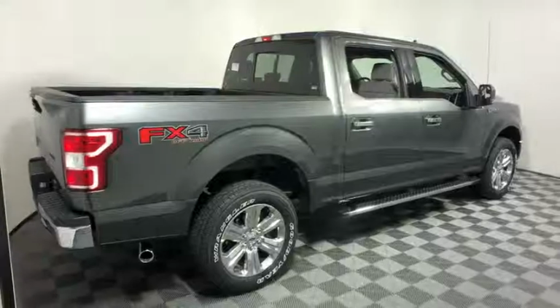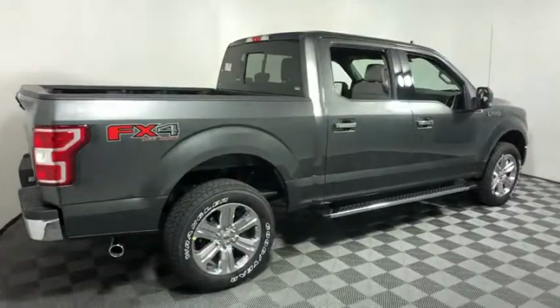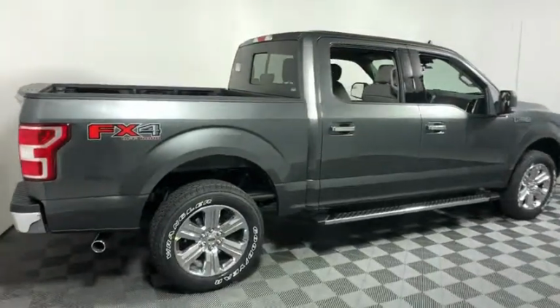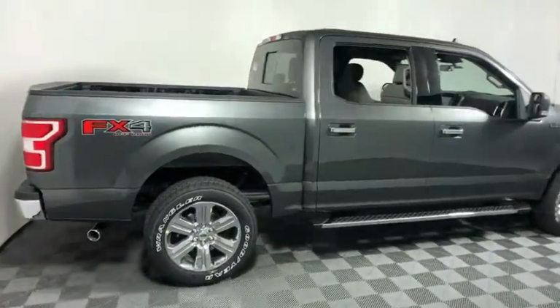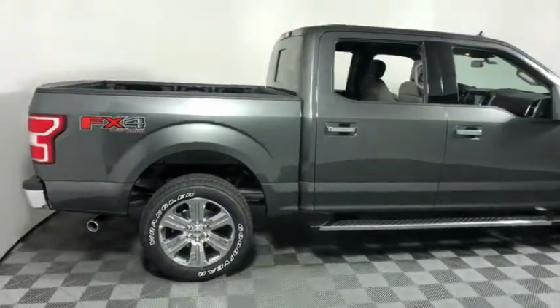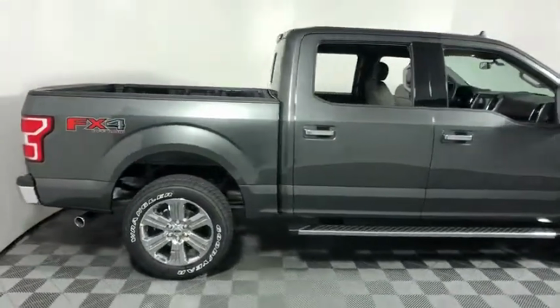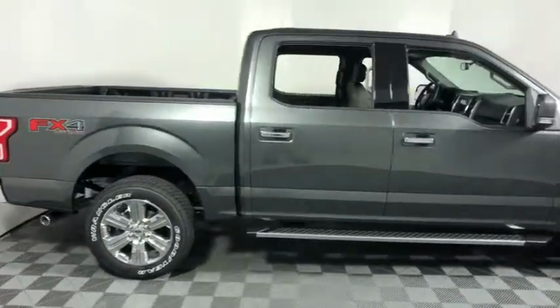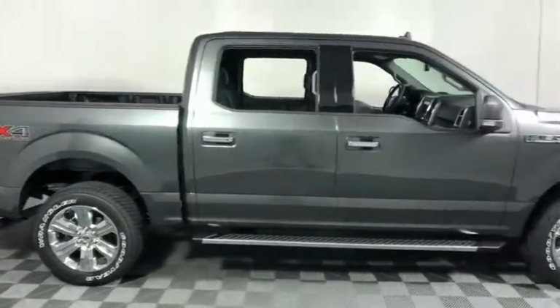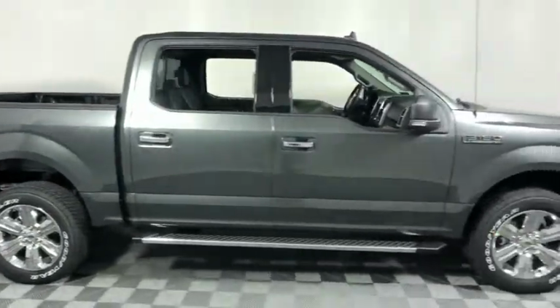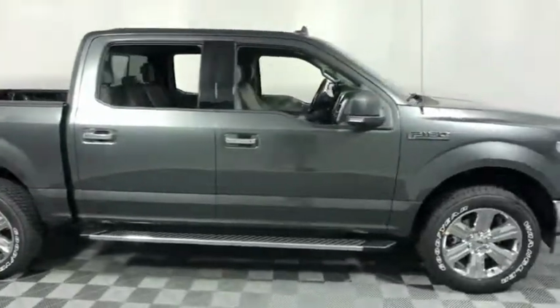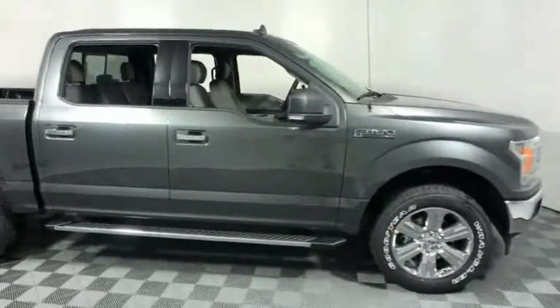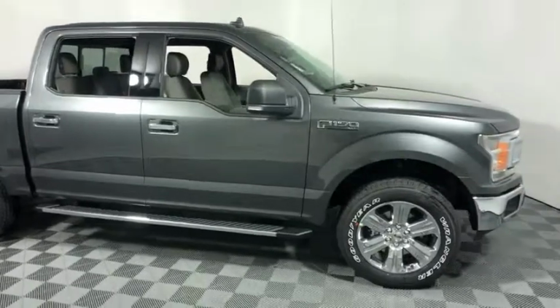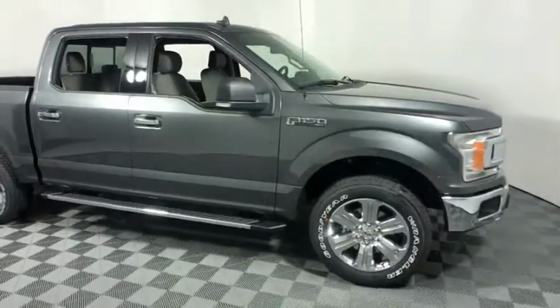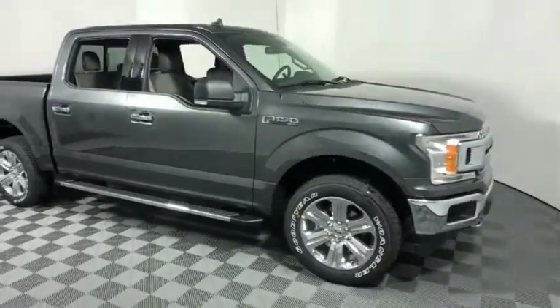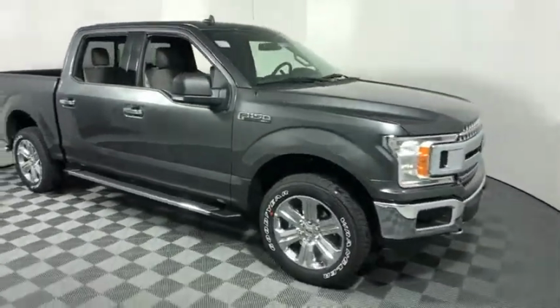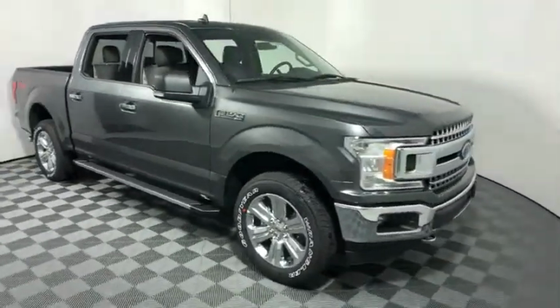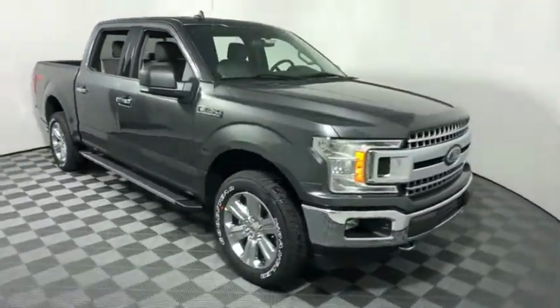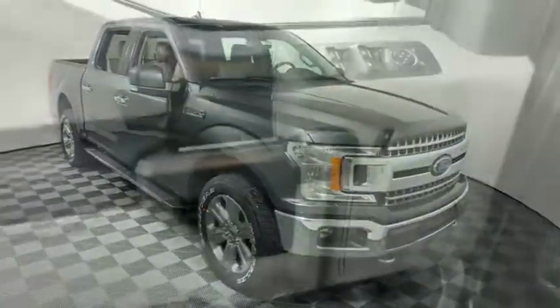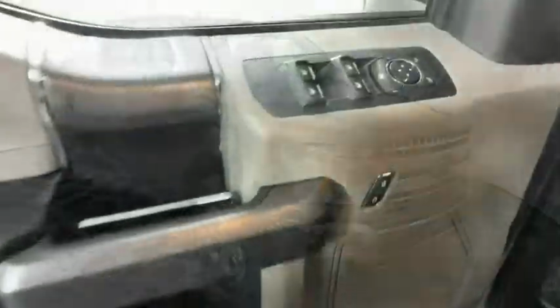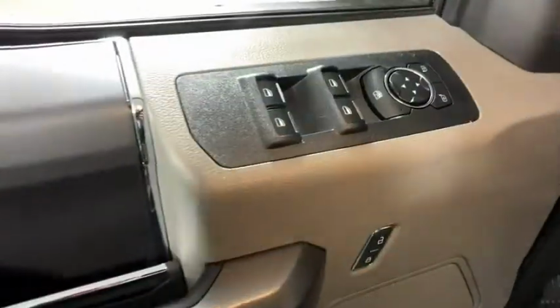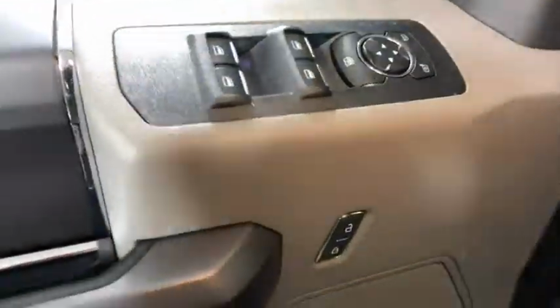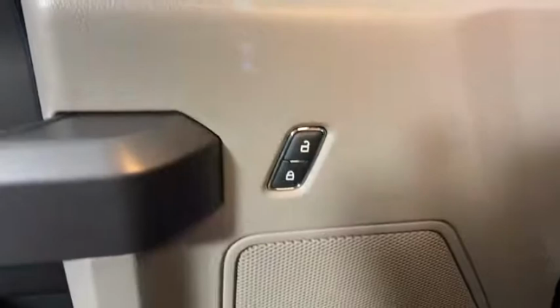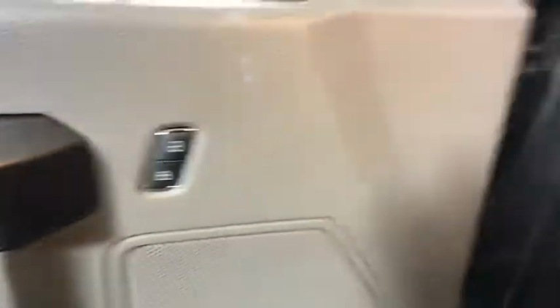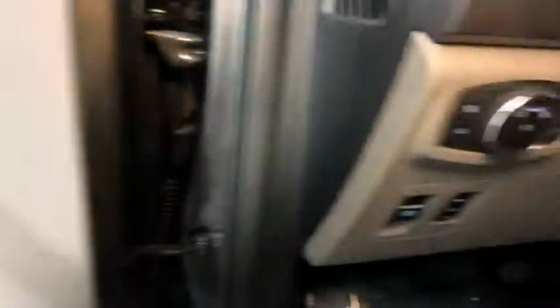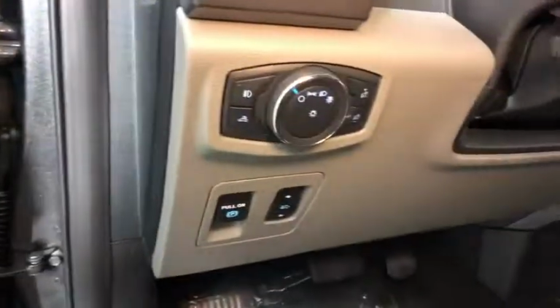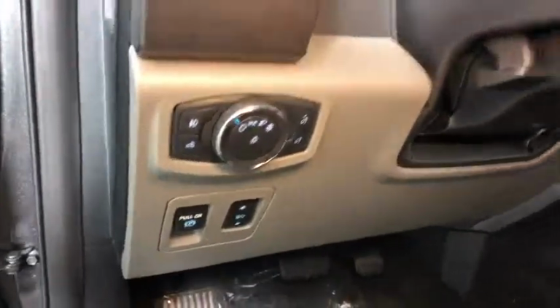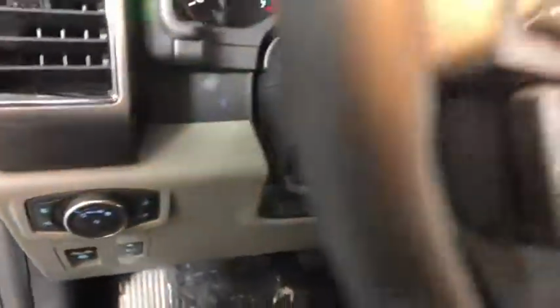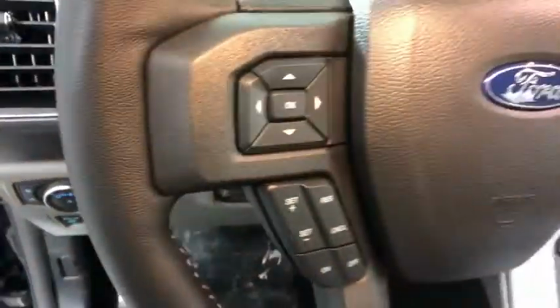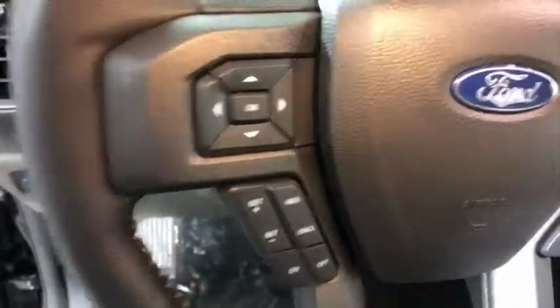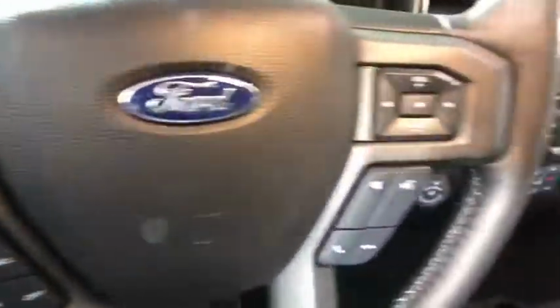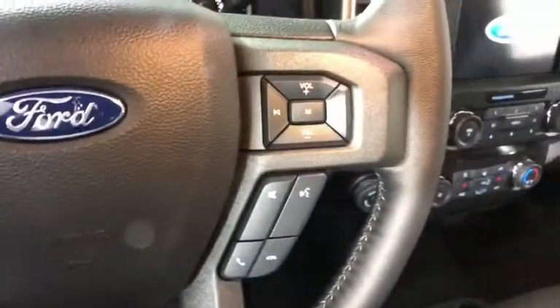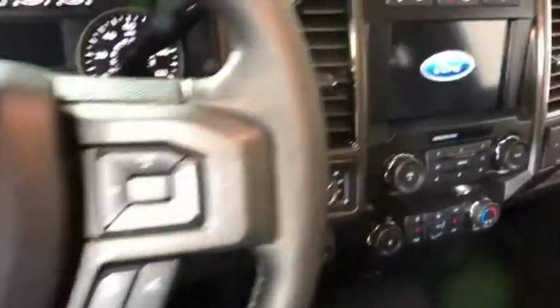2019 Ford F-150. A Ford F-150 knows how to handle any situation. It's built to follow orders. No whining. This vehicle has less than 100 miles. Here are some of this vehicle's great options.